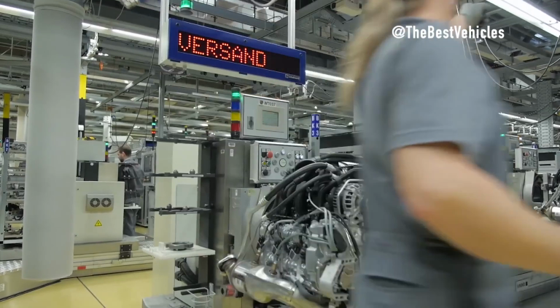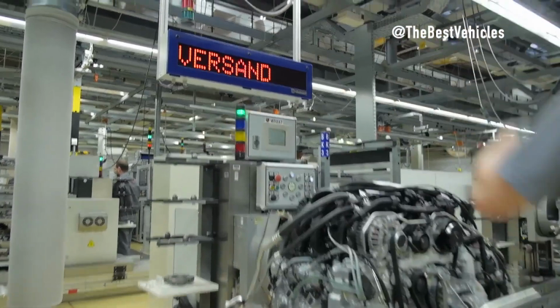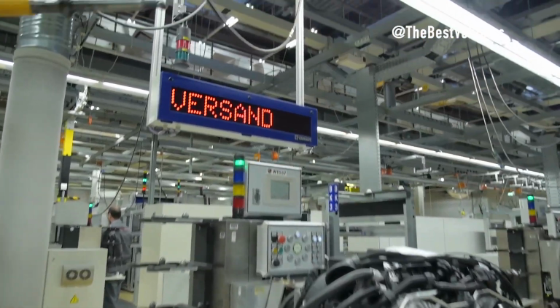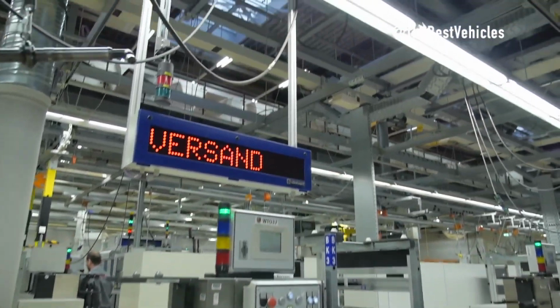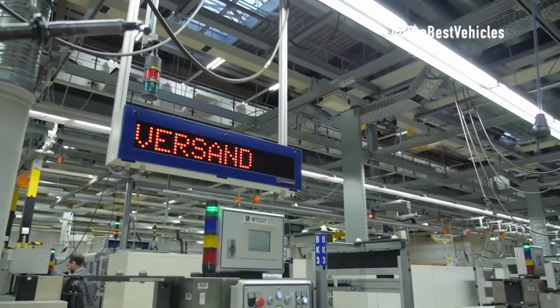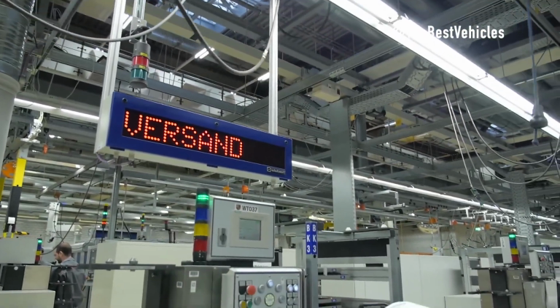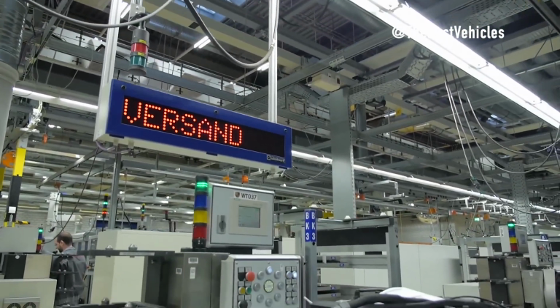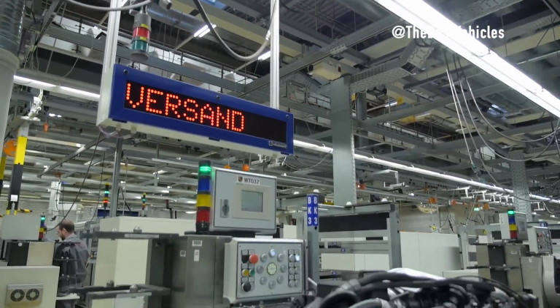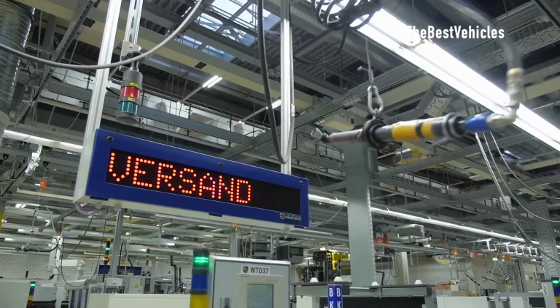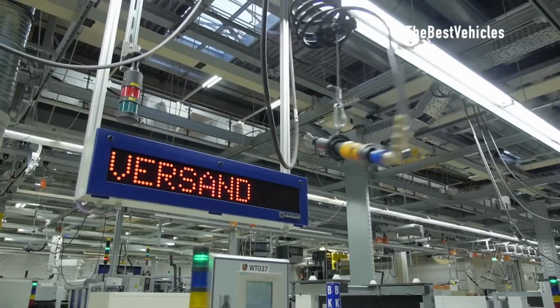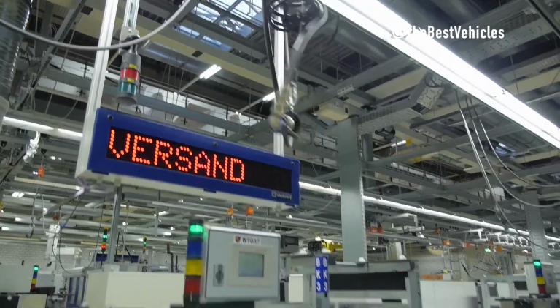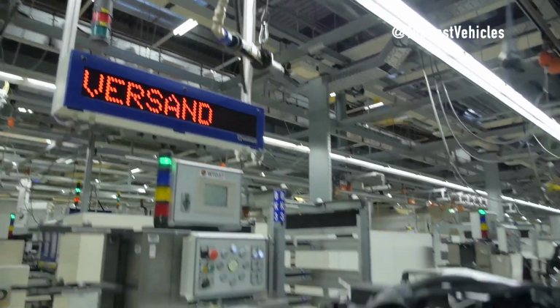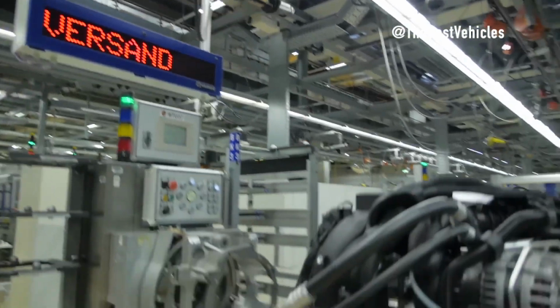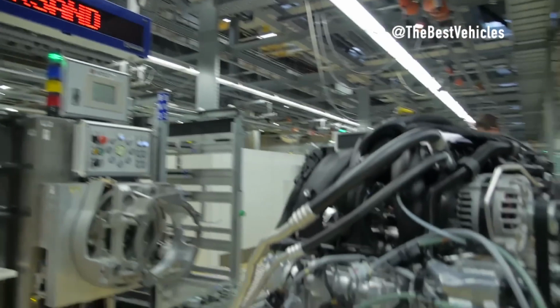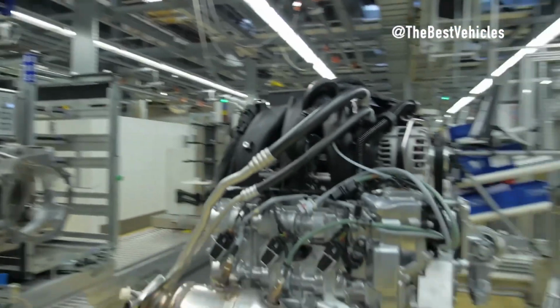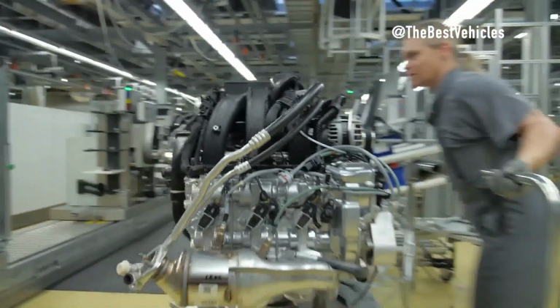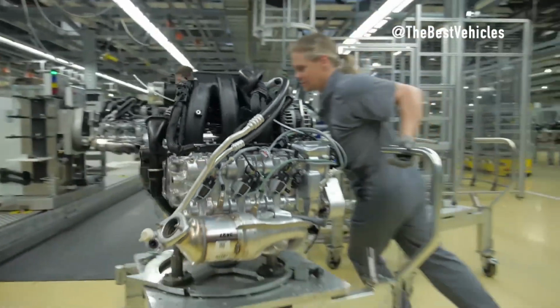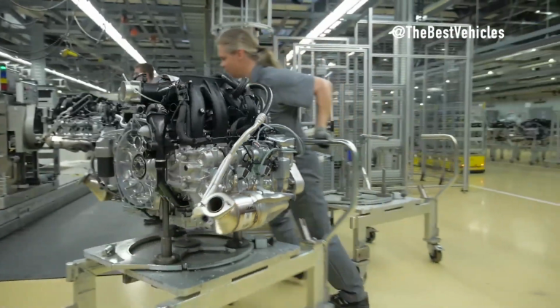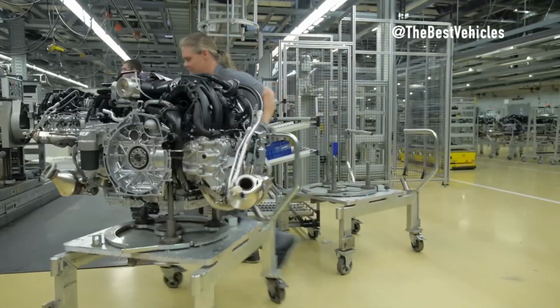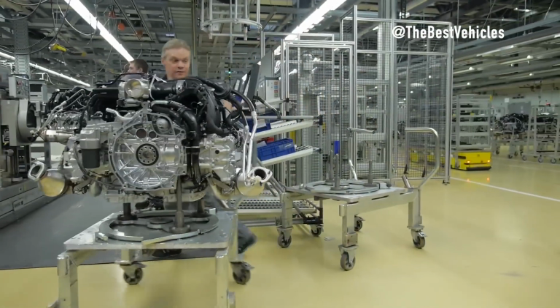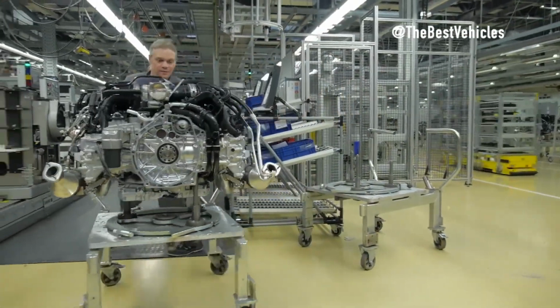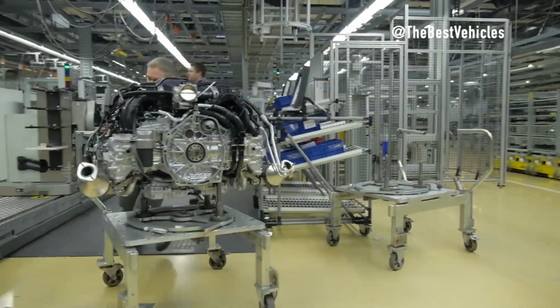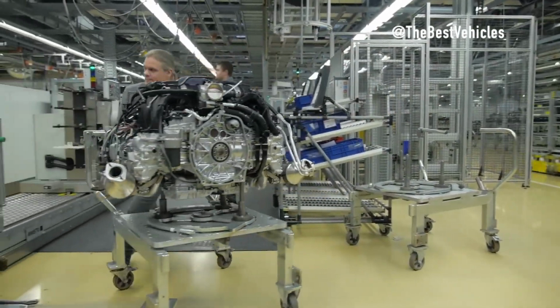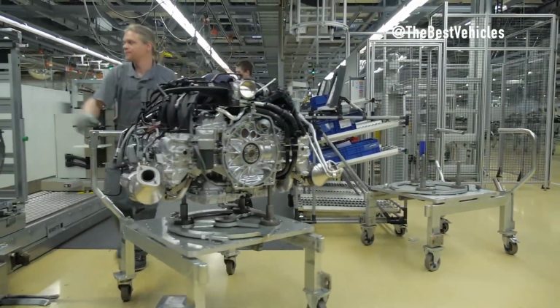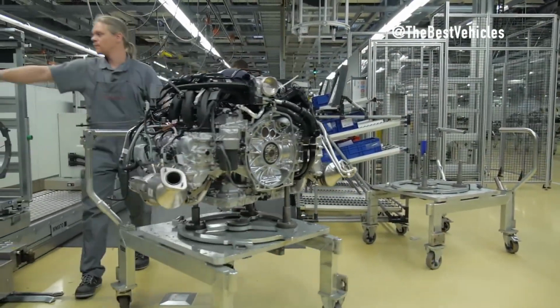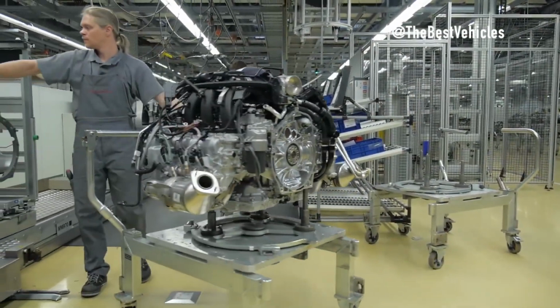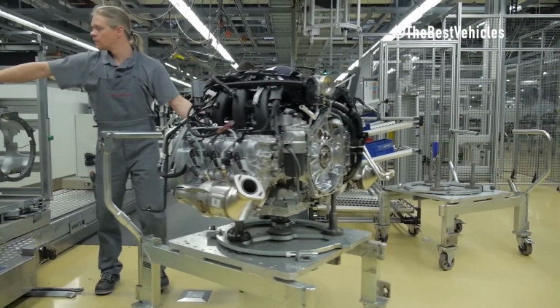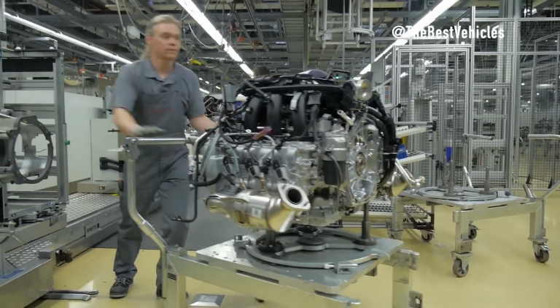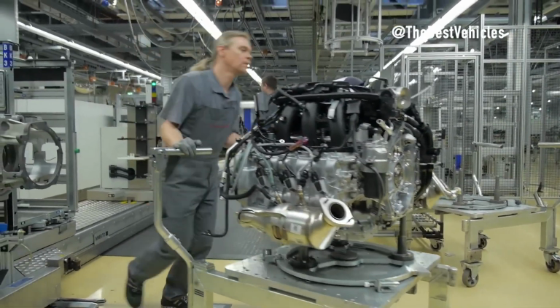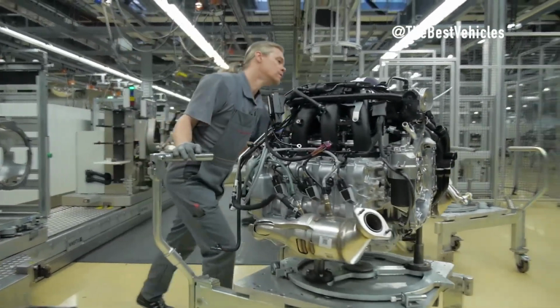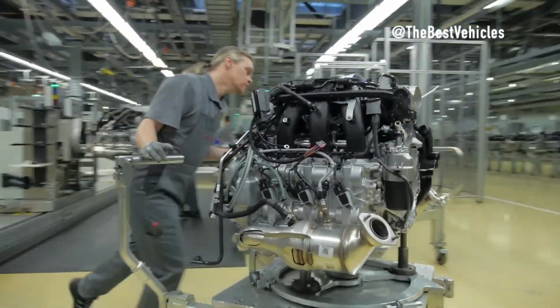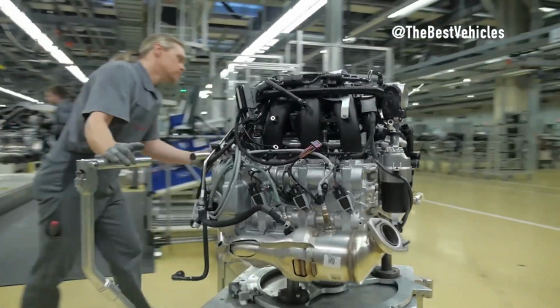The camshaft, responsible for controlling the correct valve opening and closing timing, is located in the cylinder head. Its installation is a precision ballet ensuring optimal airflow and engine performance.